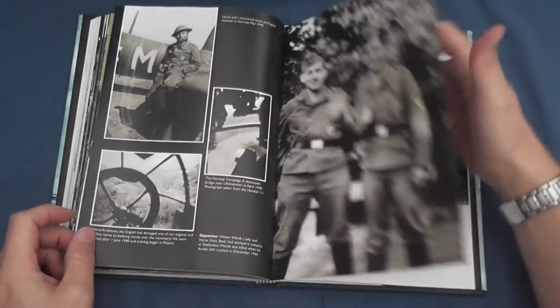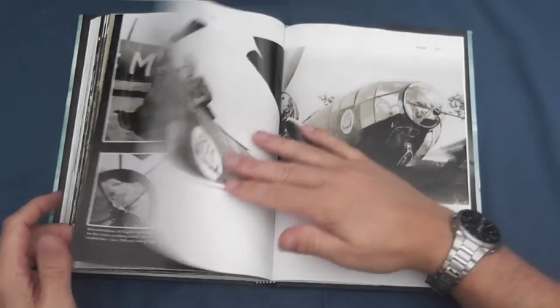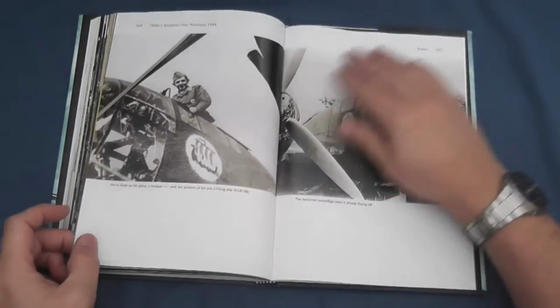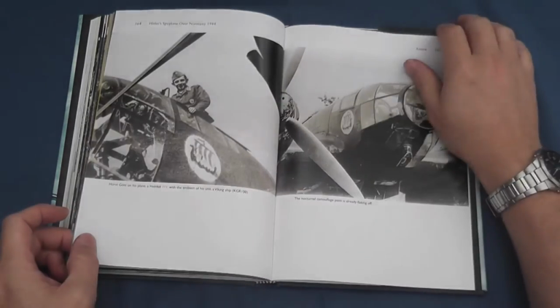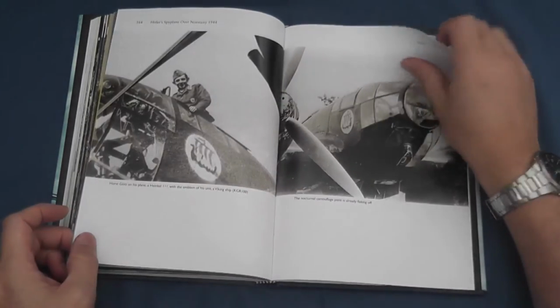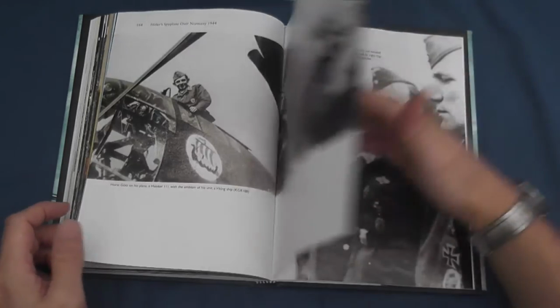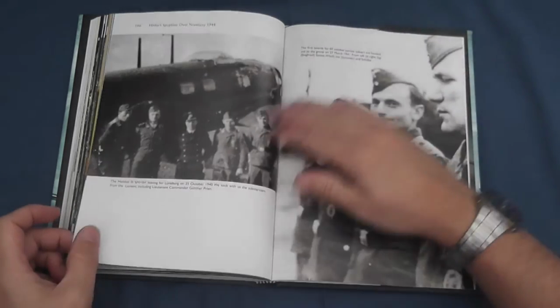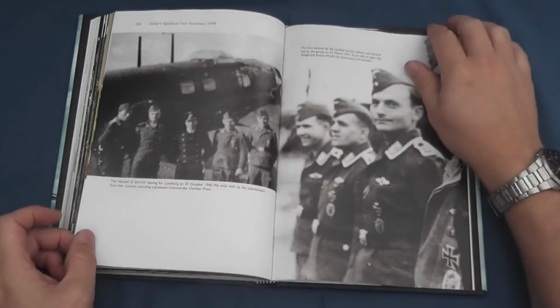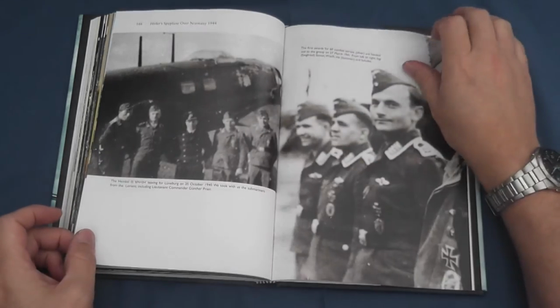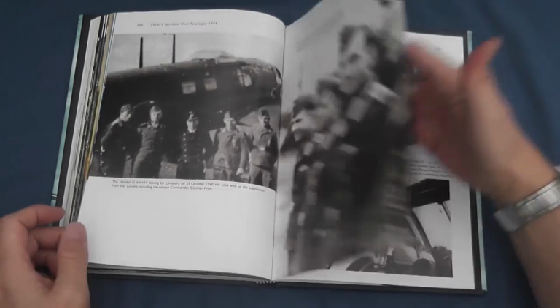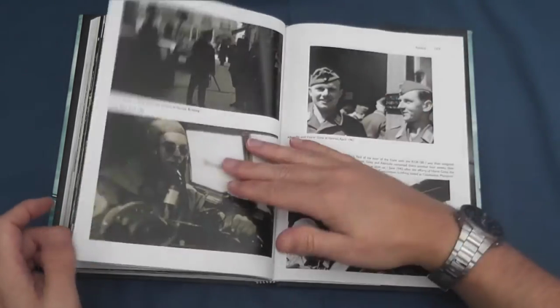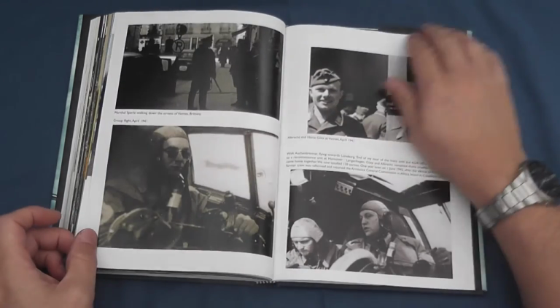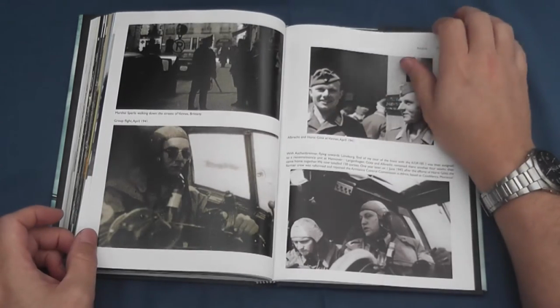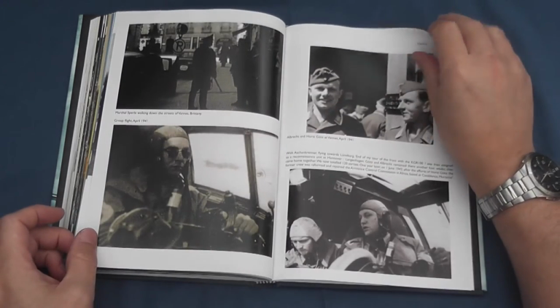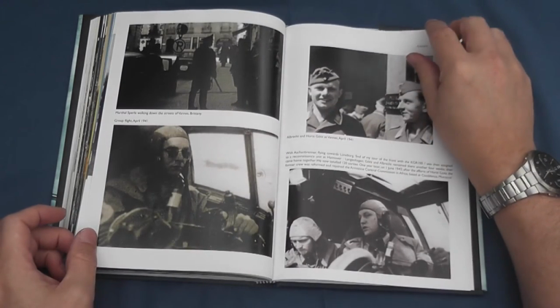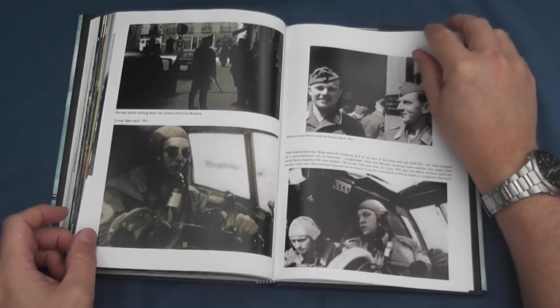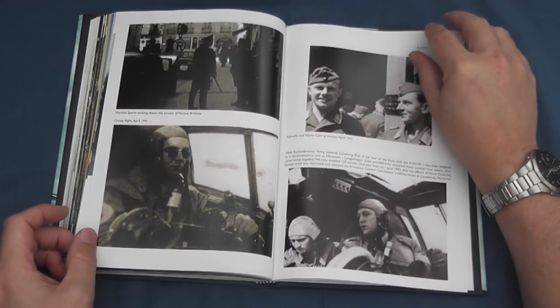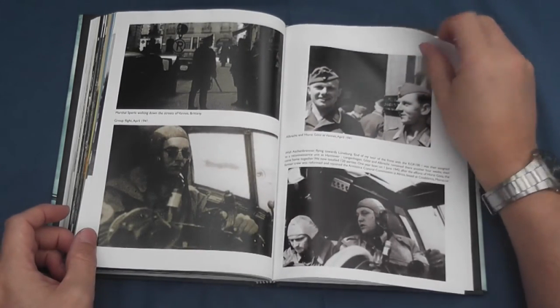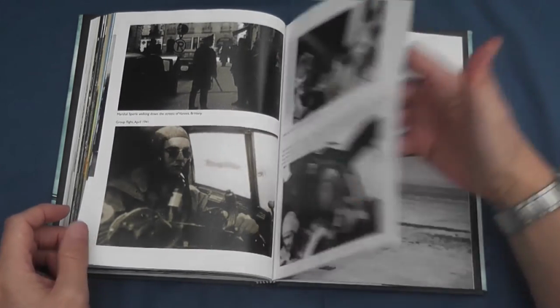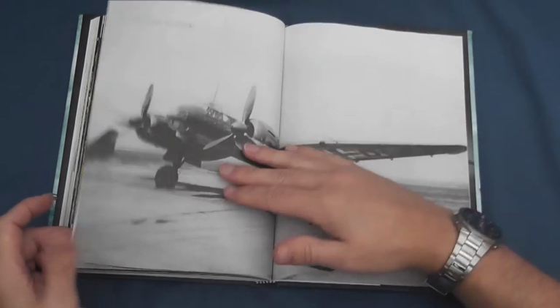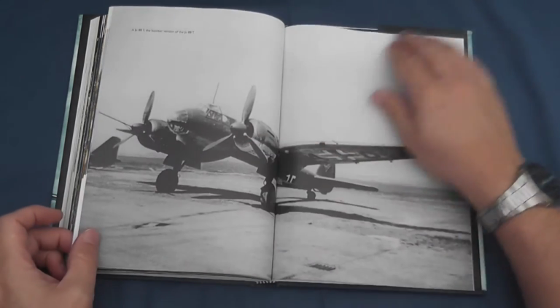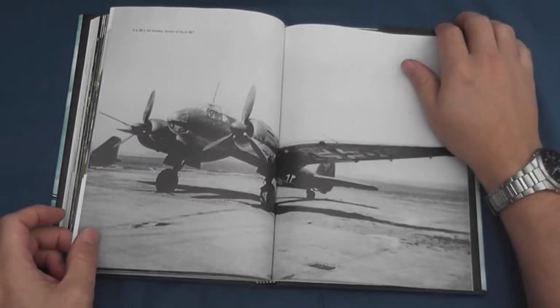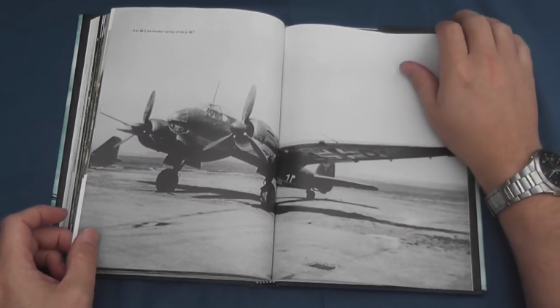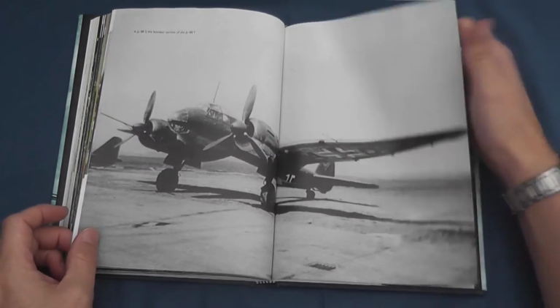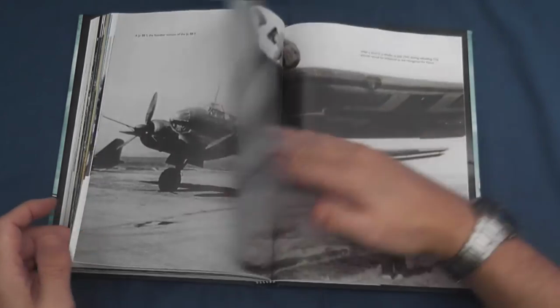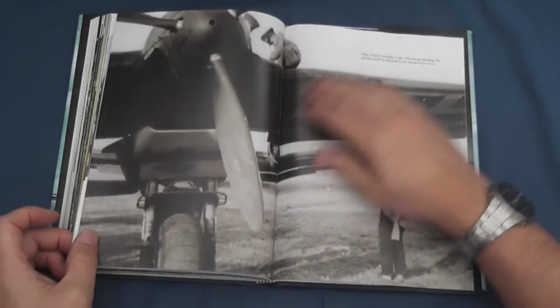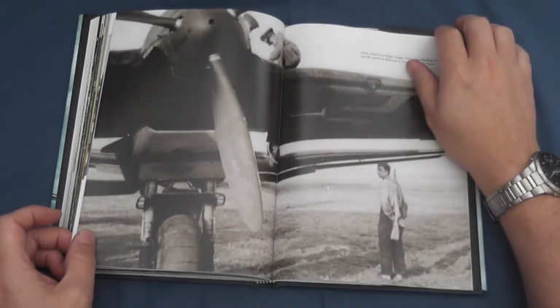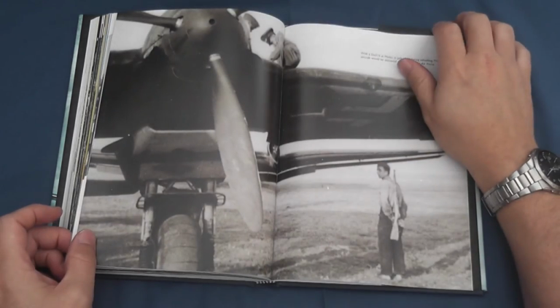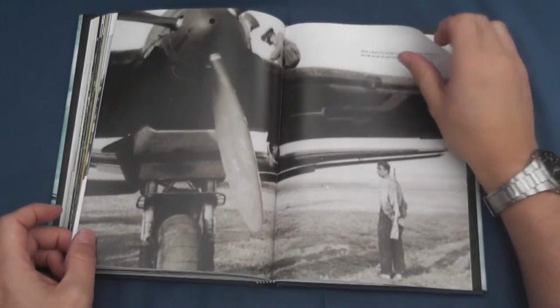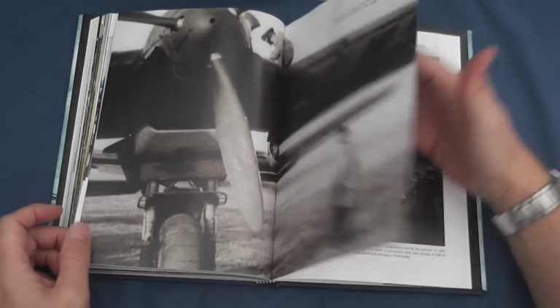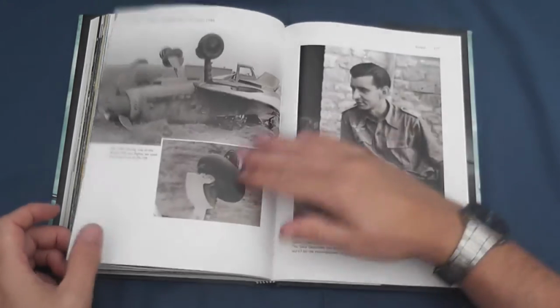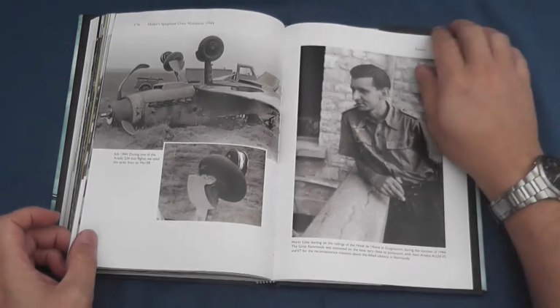Fancy getting your hands on a copy? Well, be sure to swing by the blog to enter our free draw to win this review copy of Hitler's Spy Plane over Normandy 1944. Good luck!